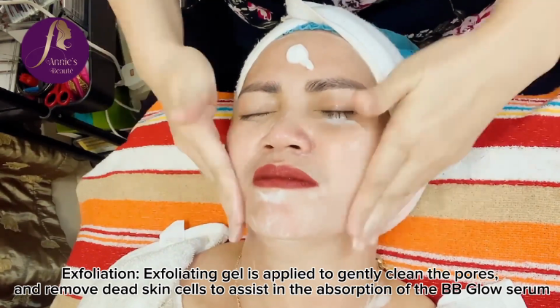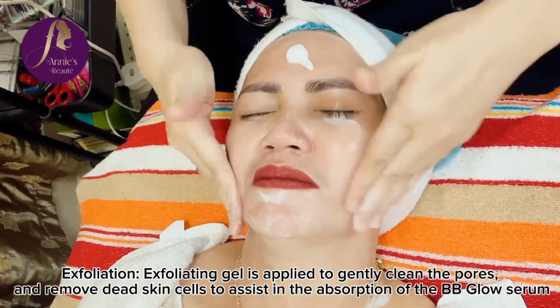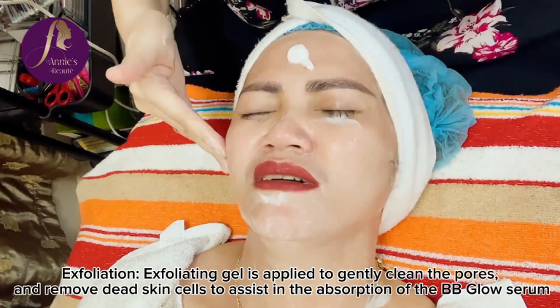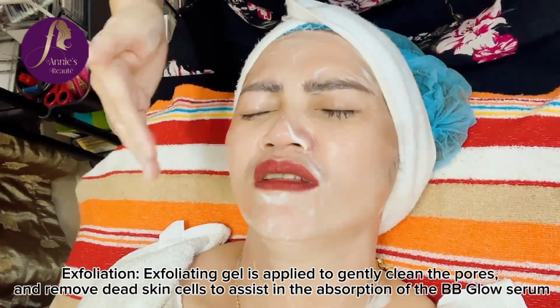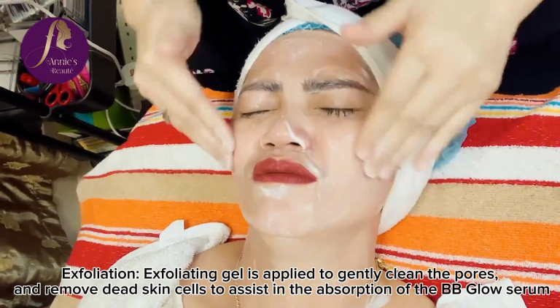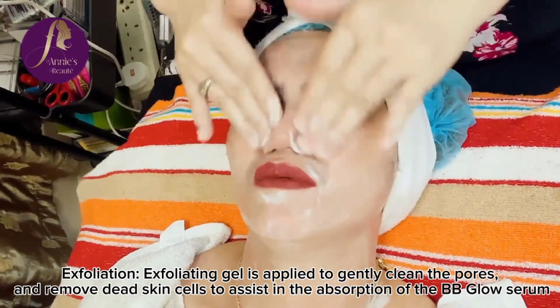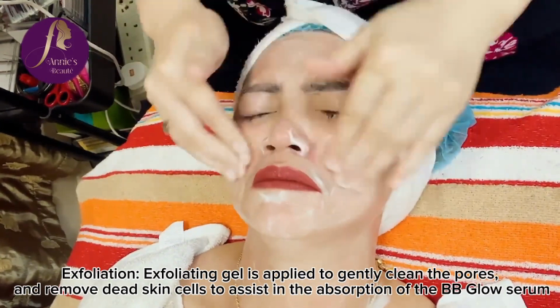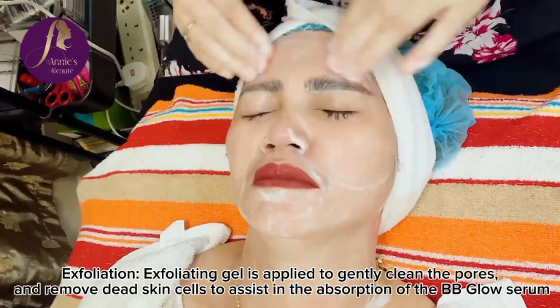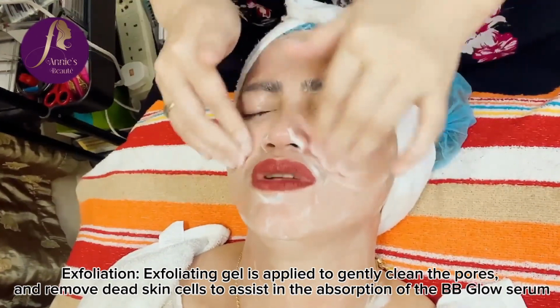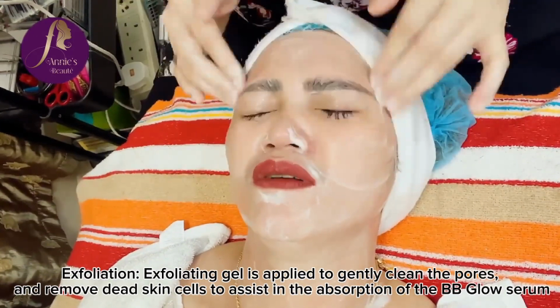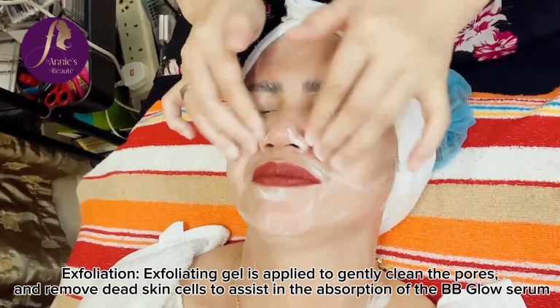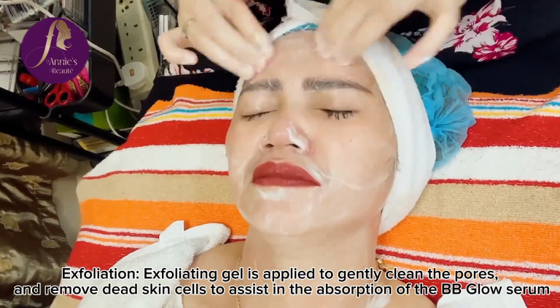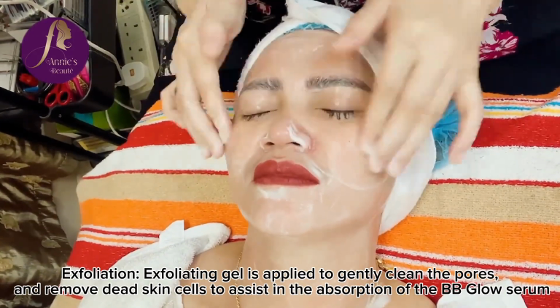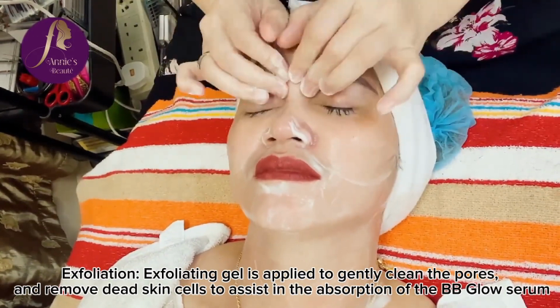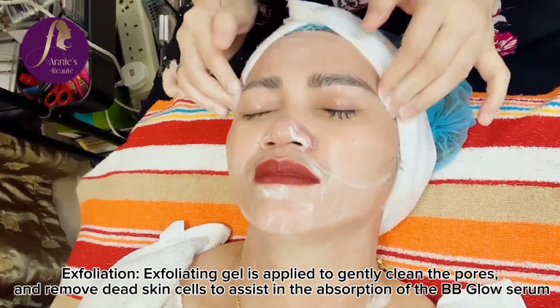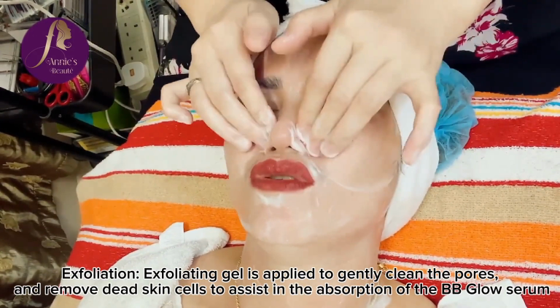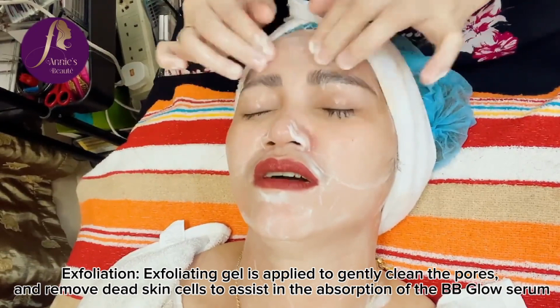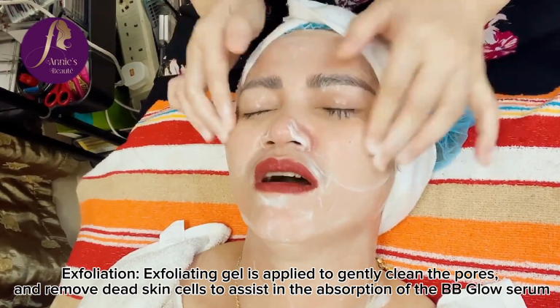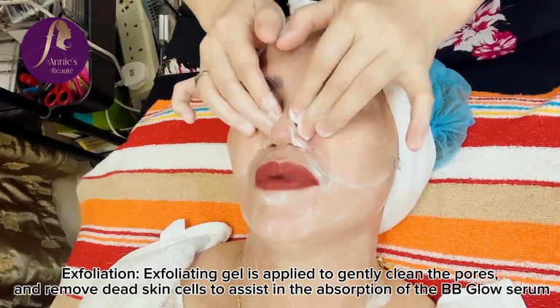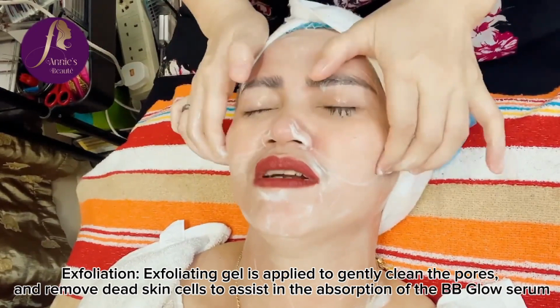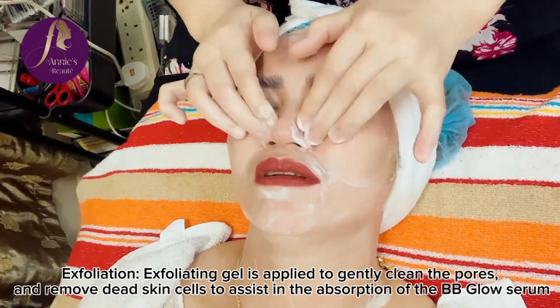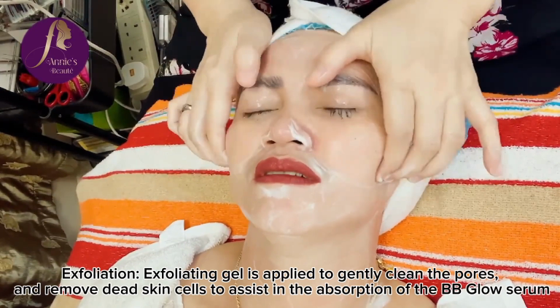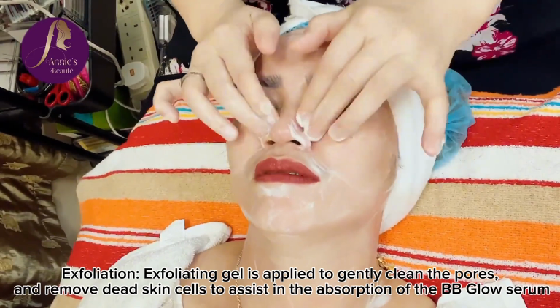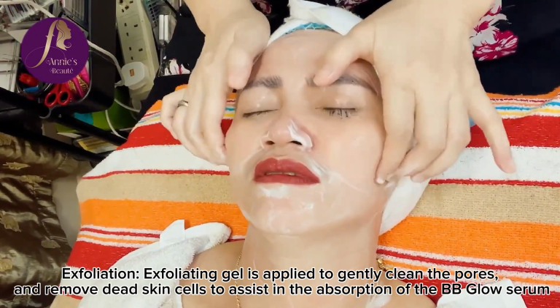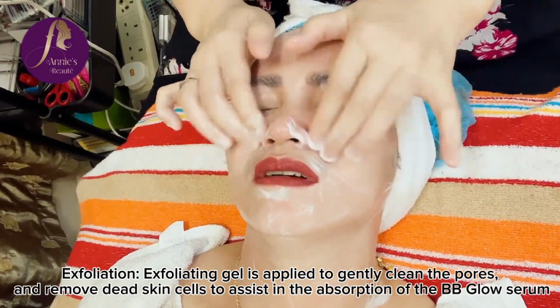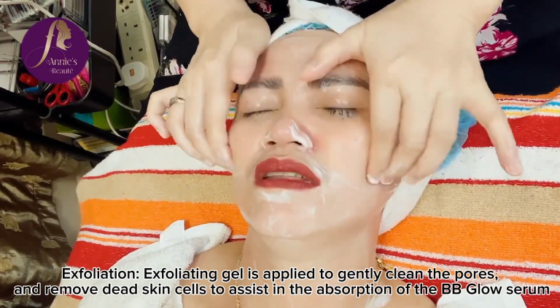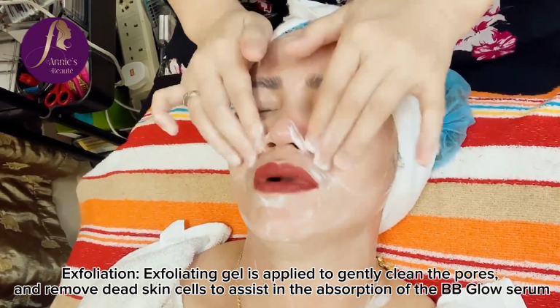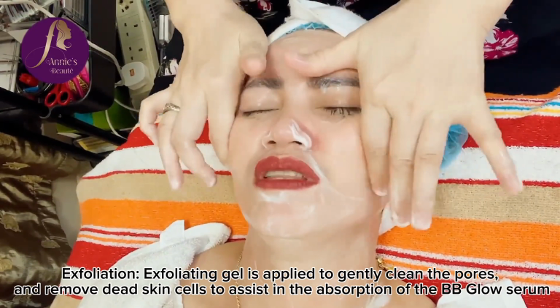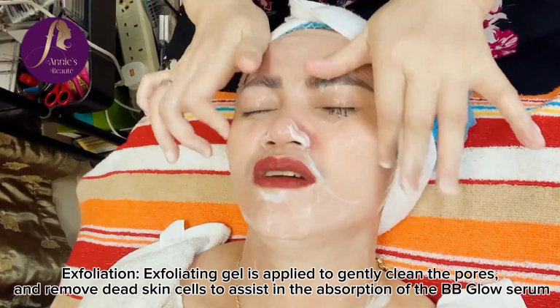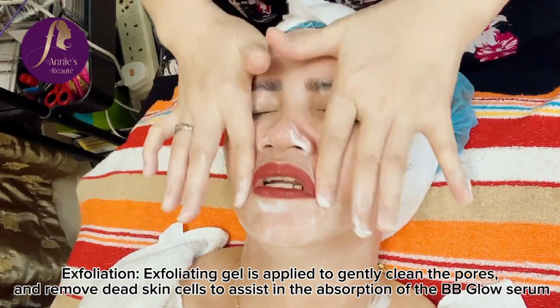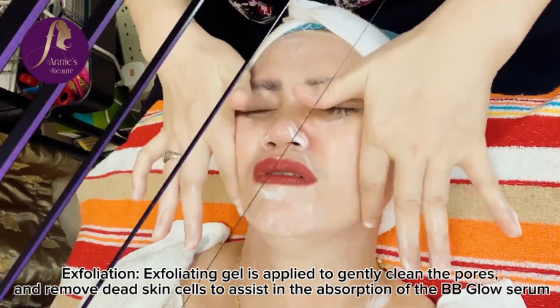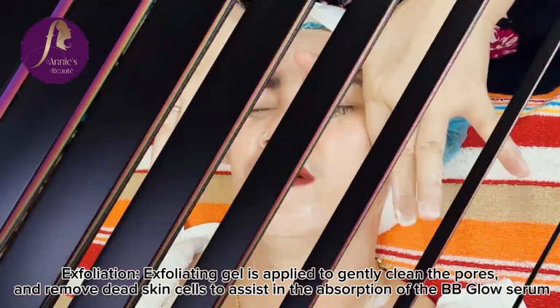Exfoliating gel is applied to gently clean the pores and remove dead skin cells to assist in the absorption of the BB Glow Serum.